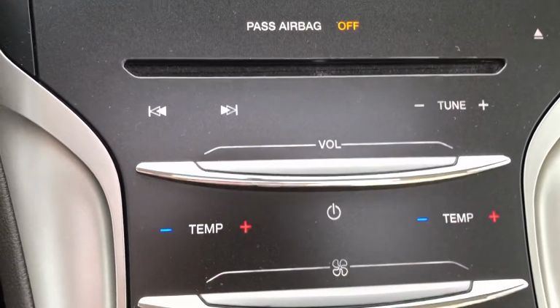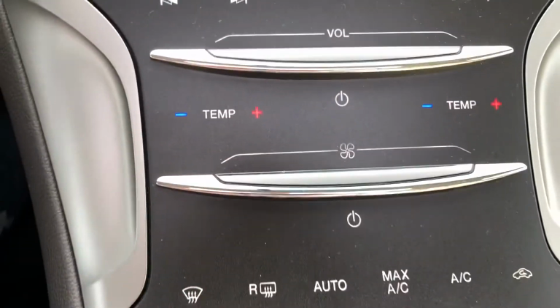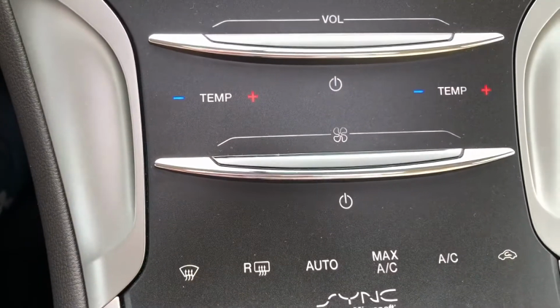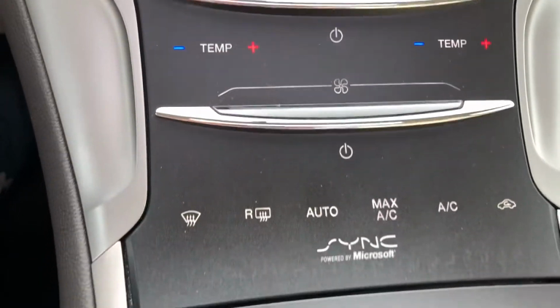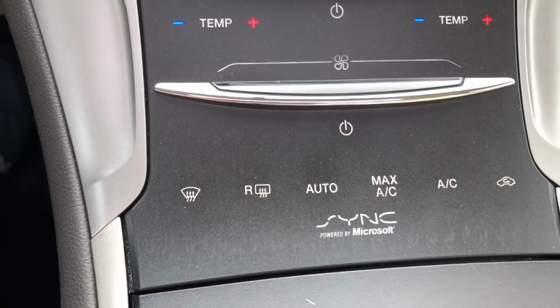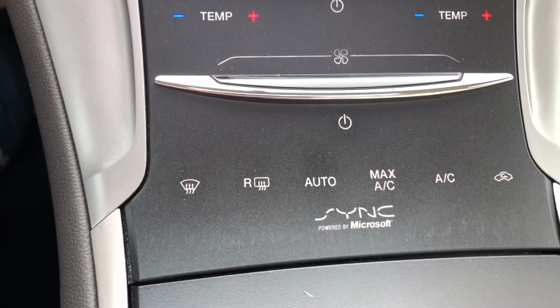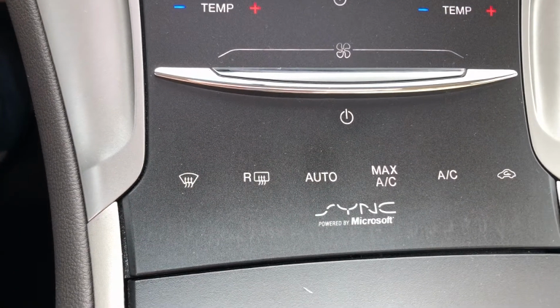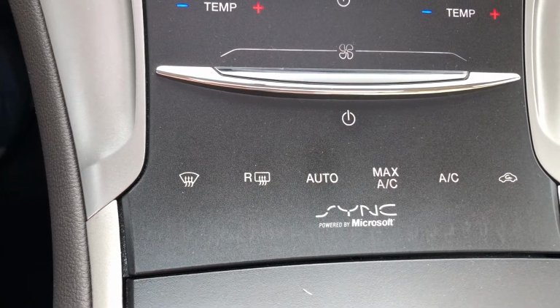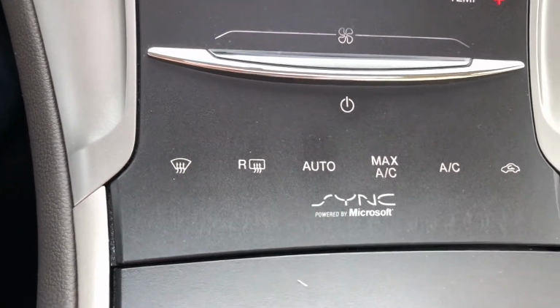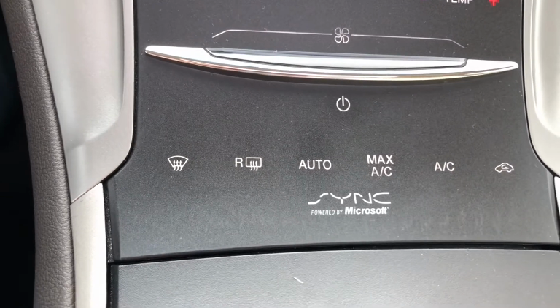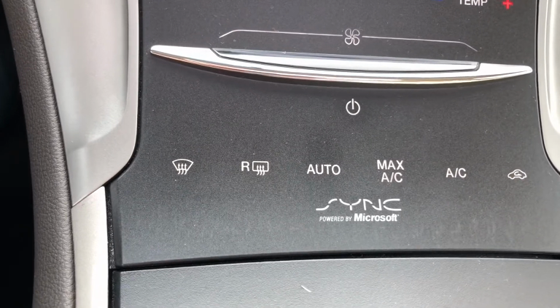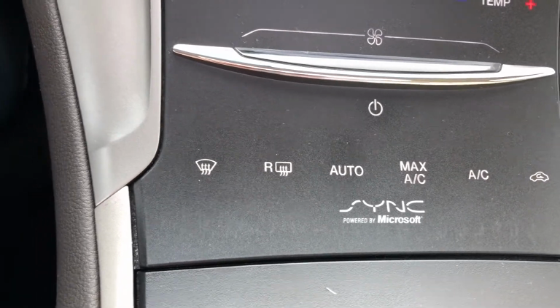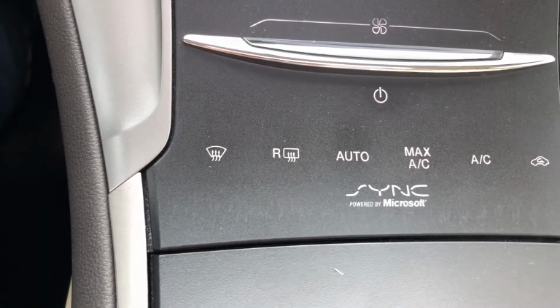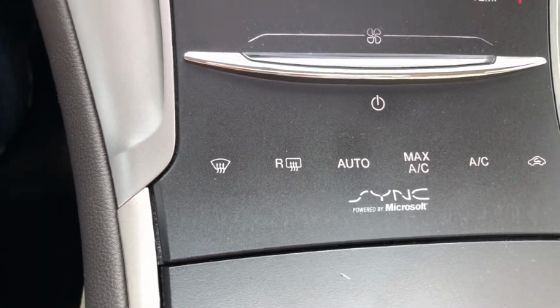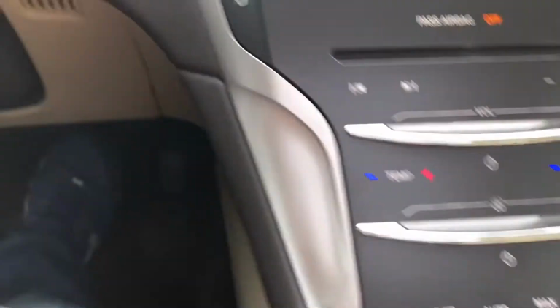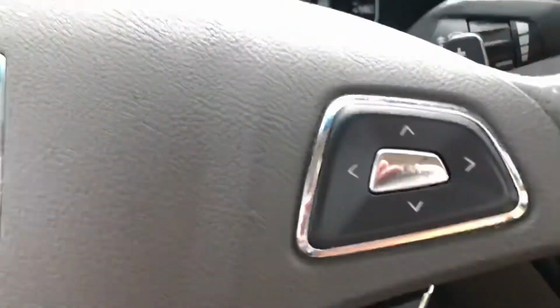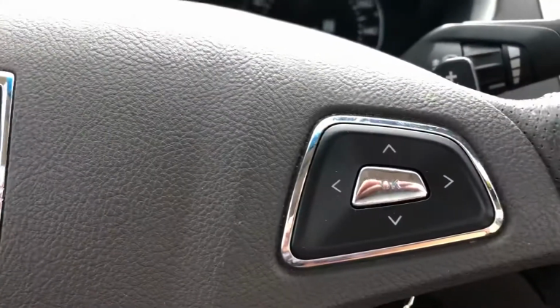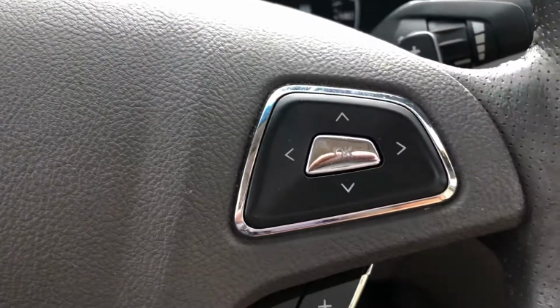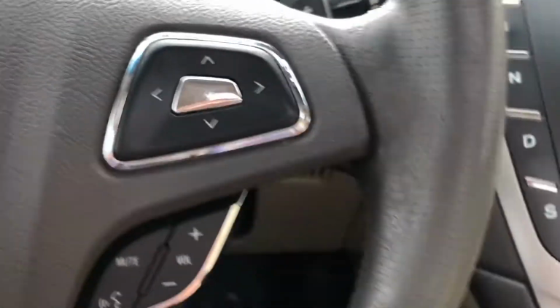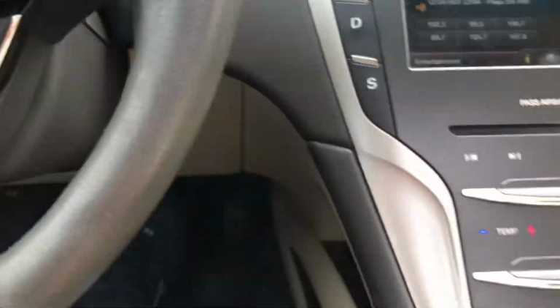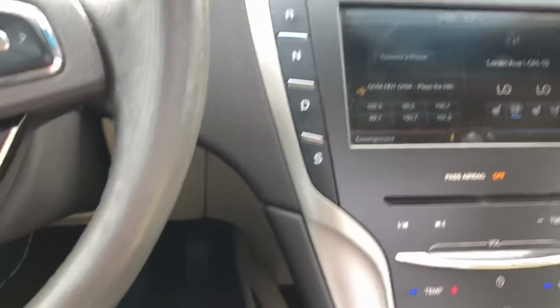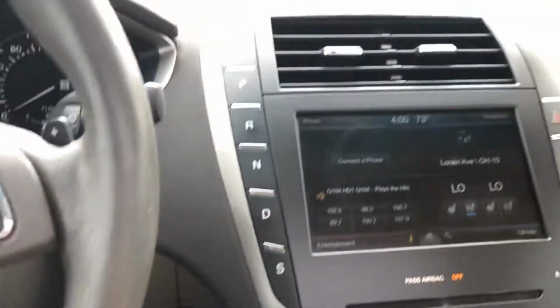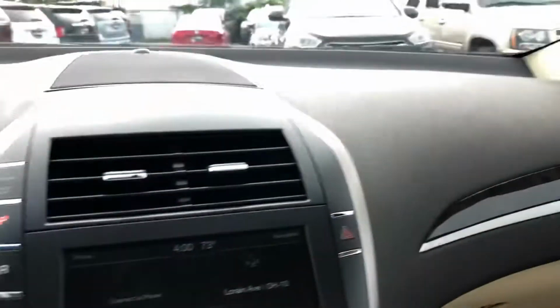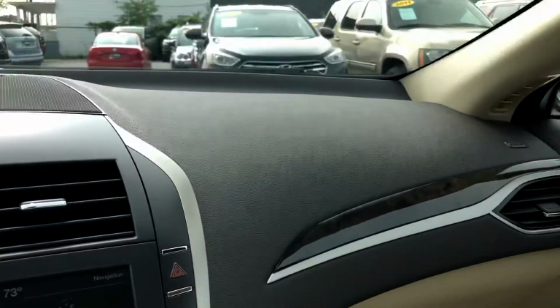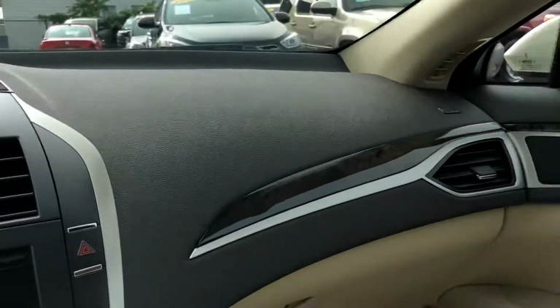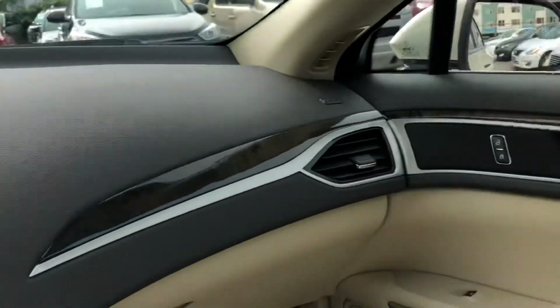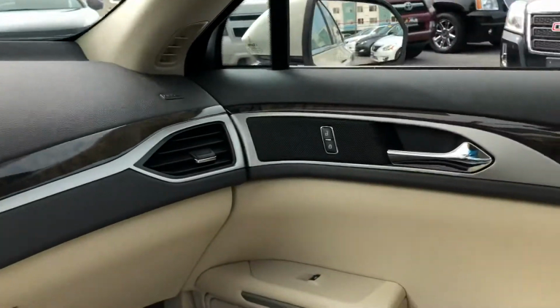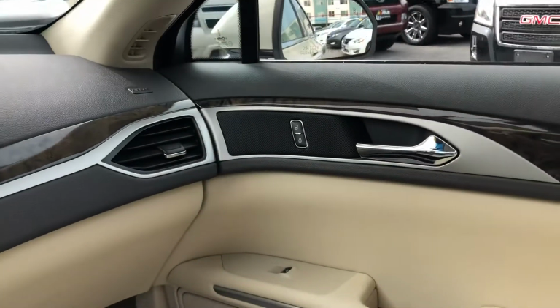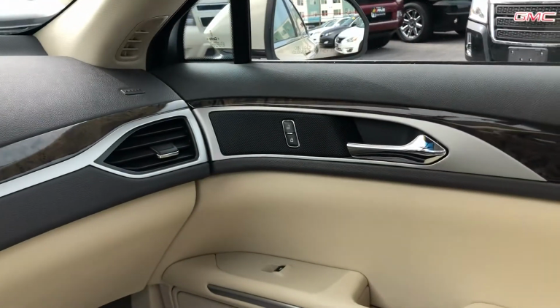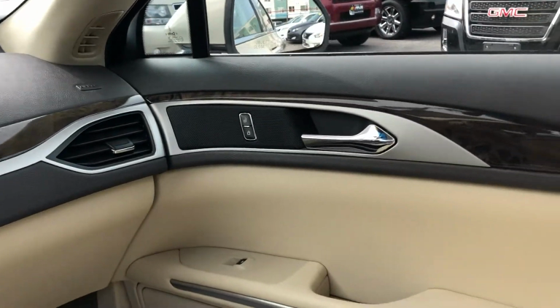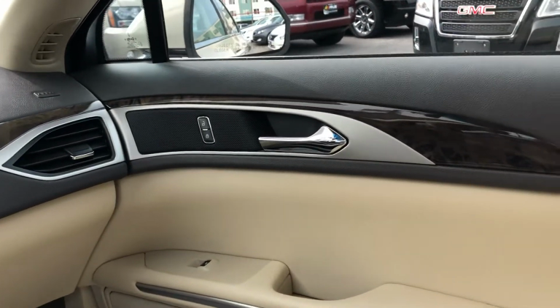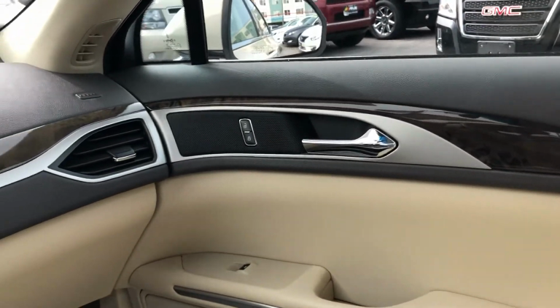Down here you have some analog controls for some of those functions, so you don't have to go through the touchscreen for everything if you don't want to. You can even use these to control those functions as well. A lot of options here. Absolutely gorgeous fit and finish.